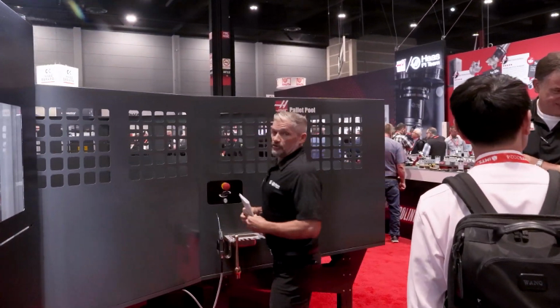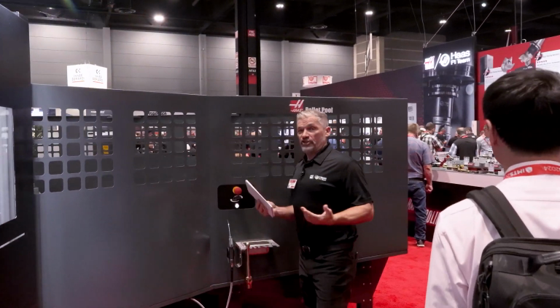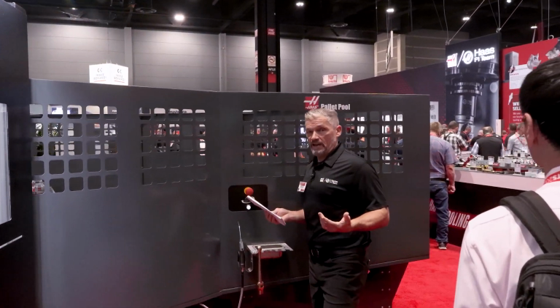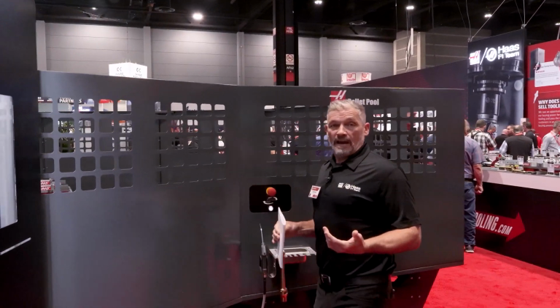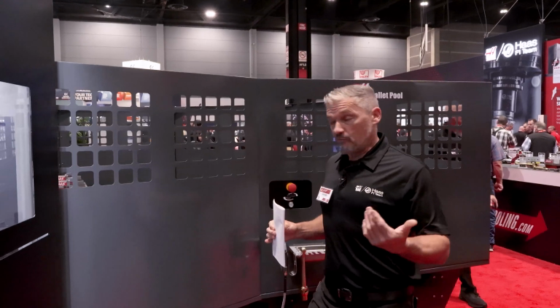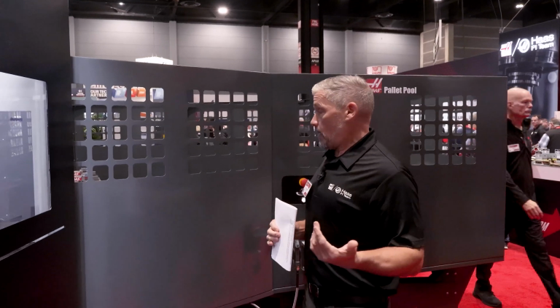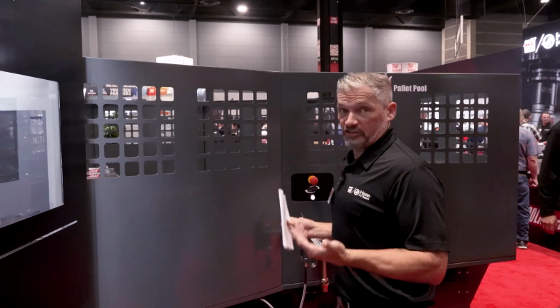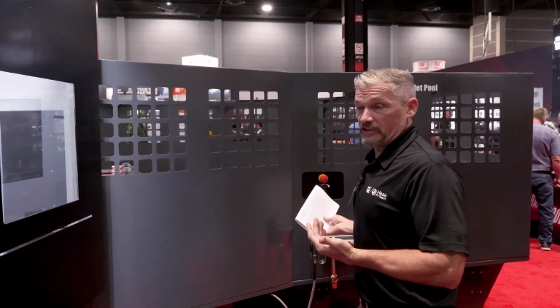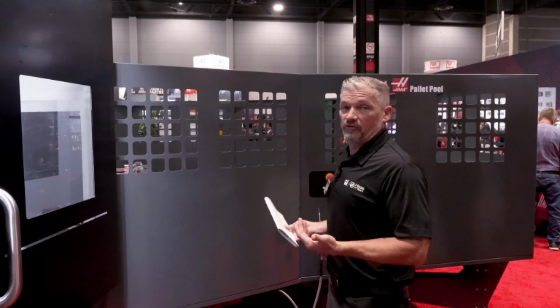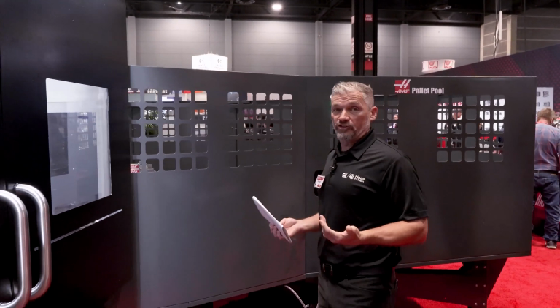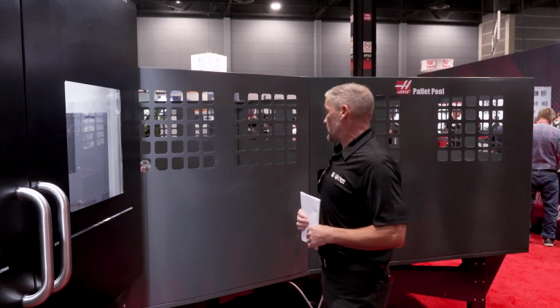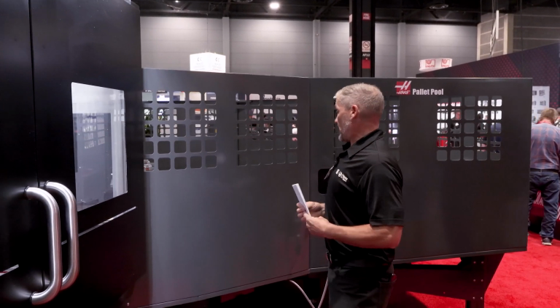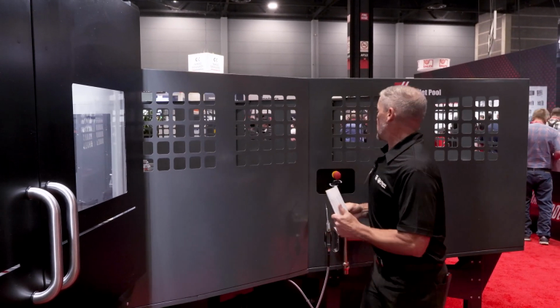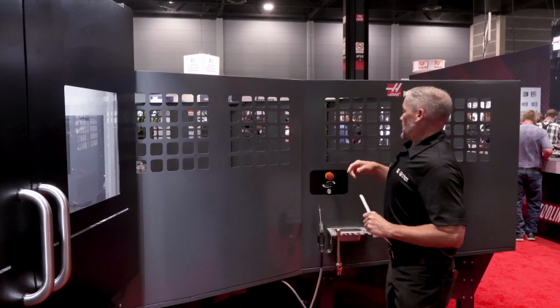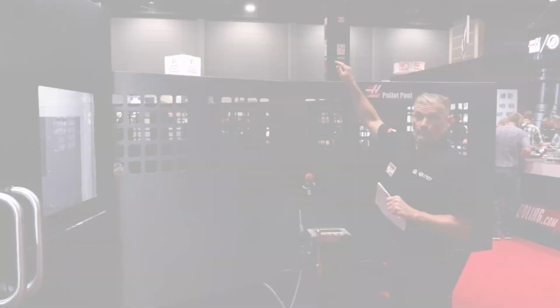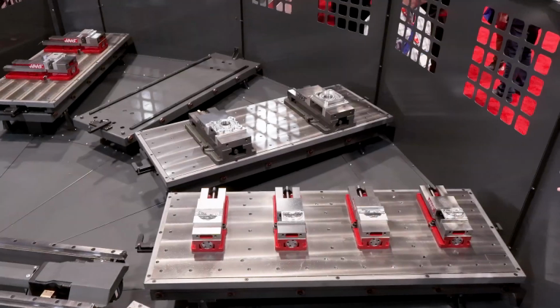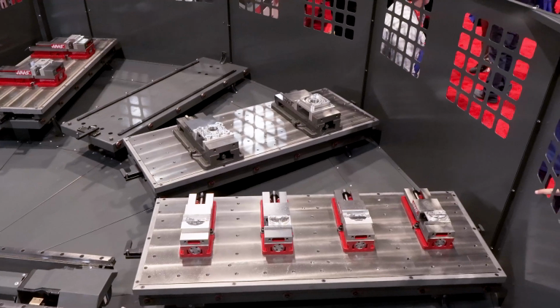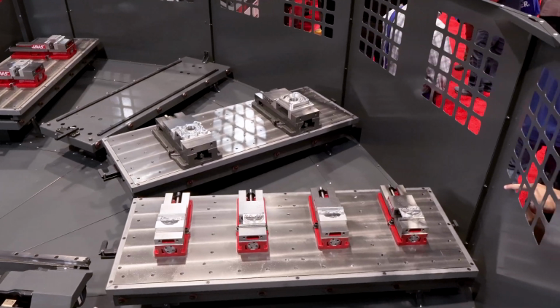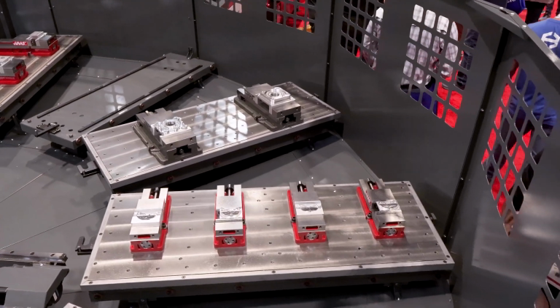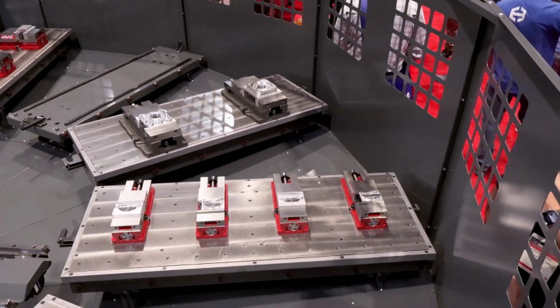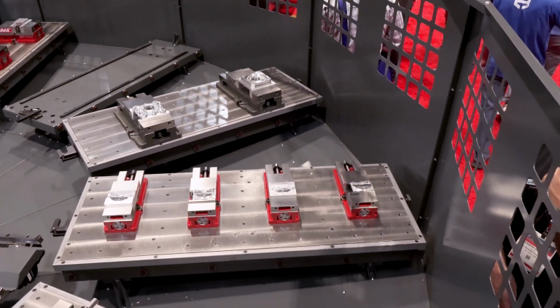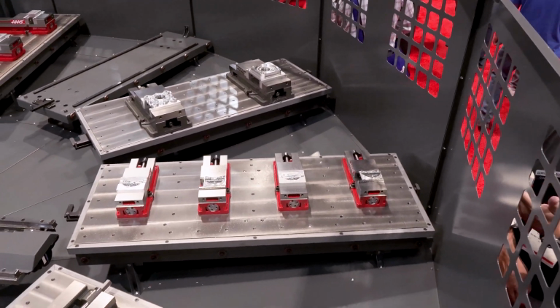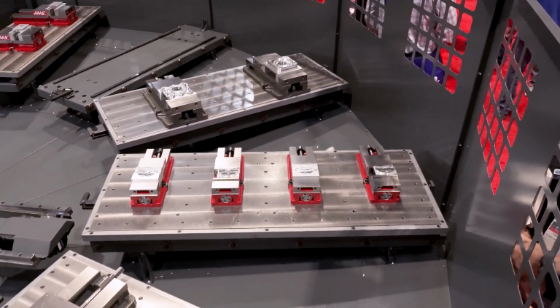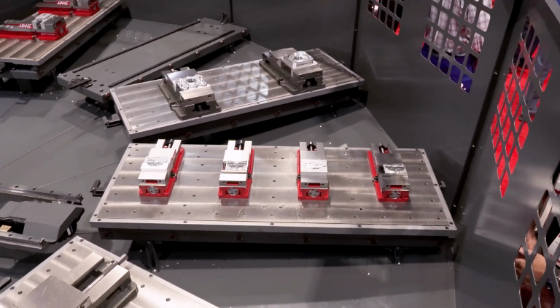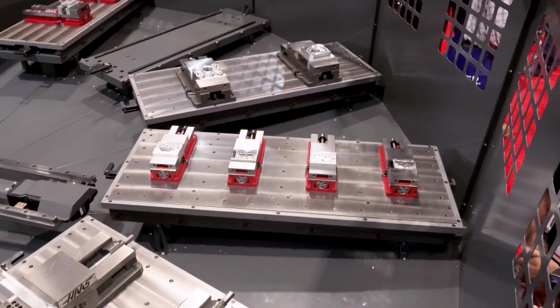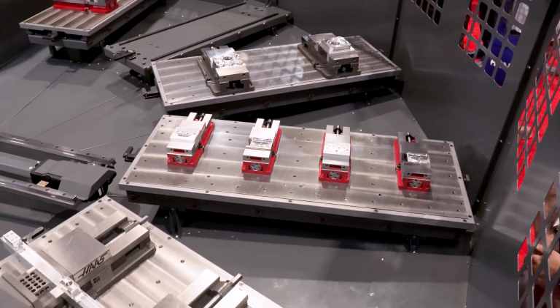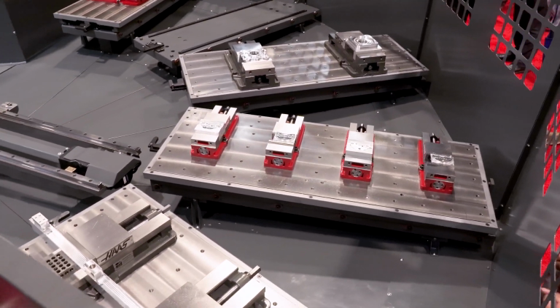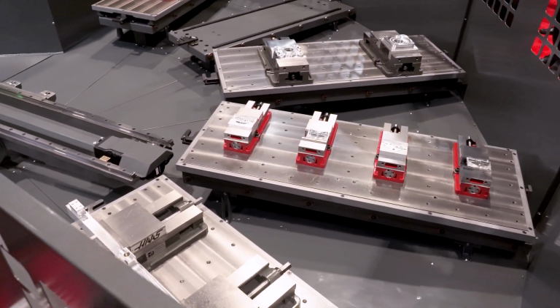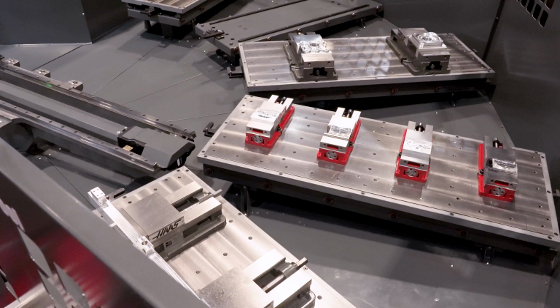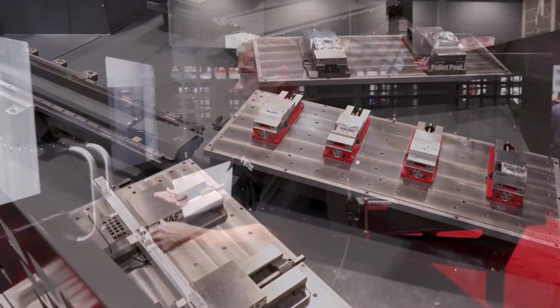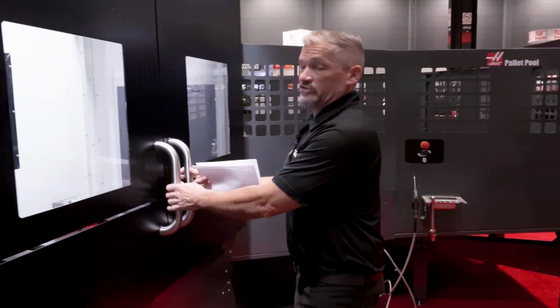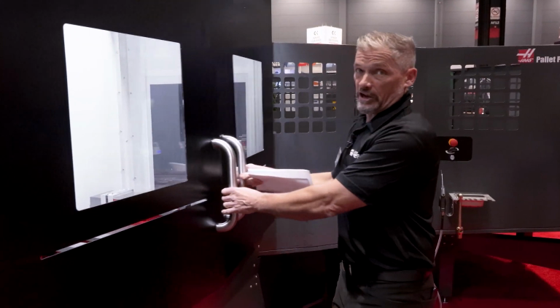It's the same idea as our smaller pallet pools, except bringing it to the VF4 size range. If we take a peek in here, you can see we got five pallets. These things are 52 by 20 size. We got my pallet loading station here.